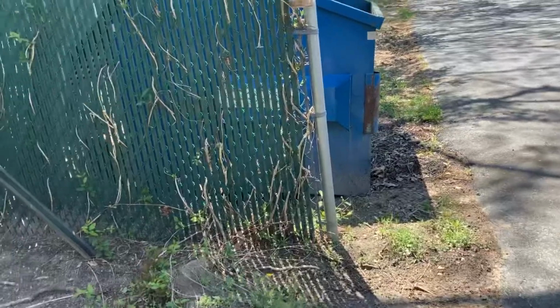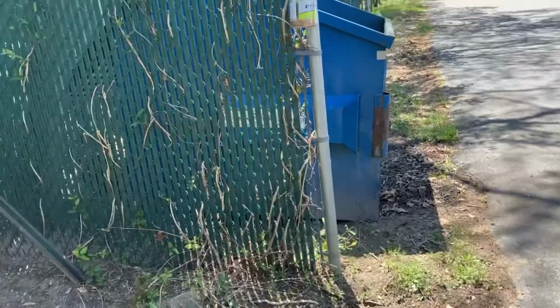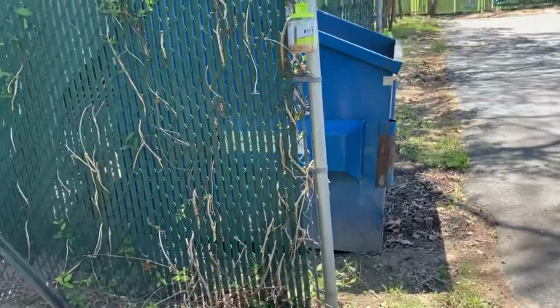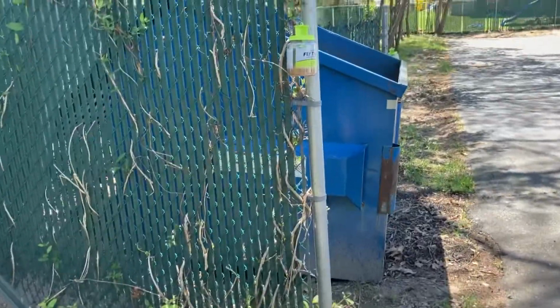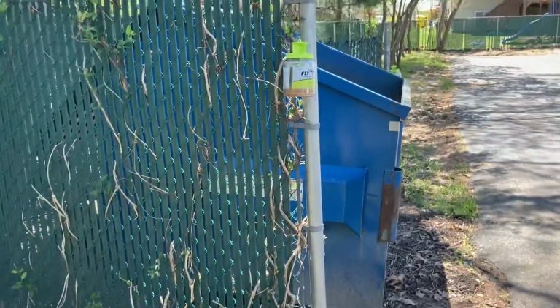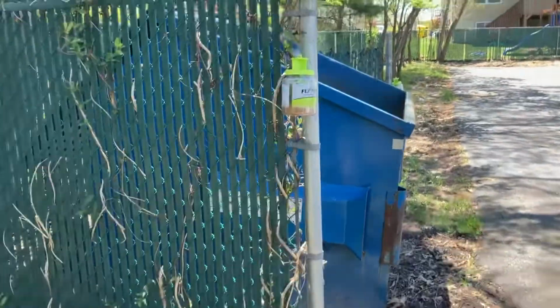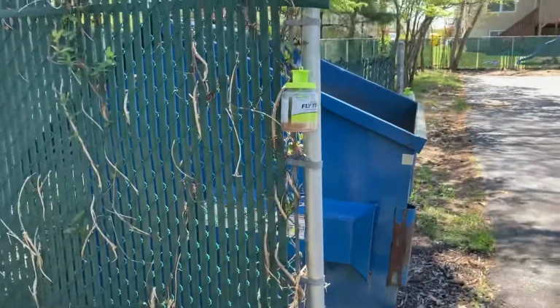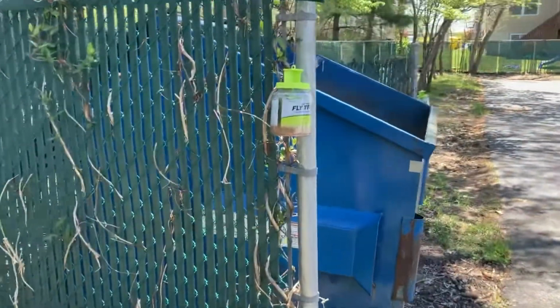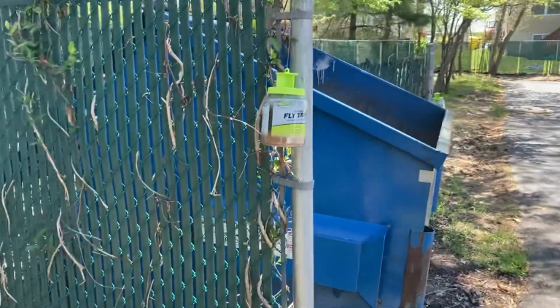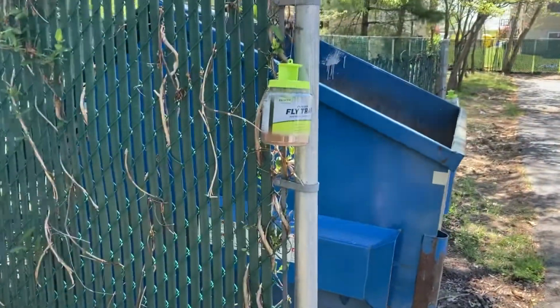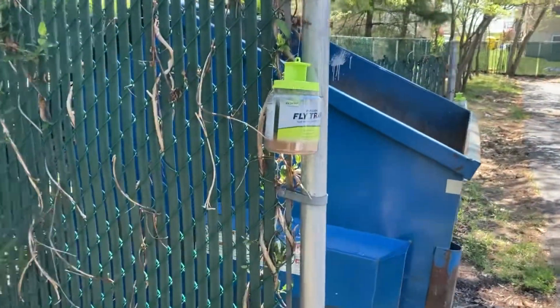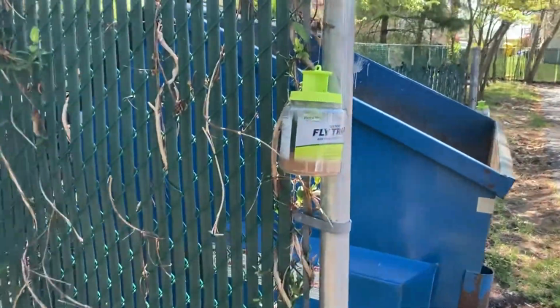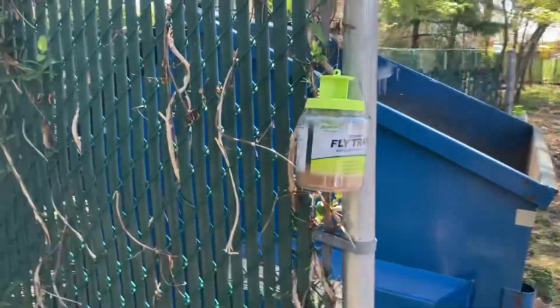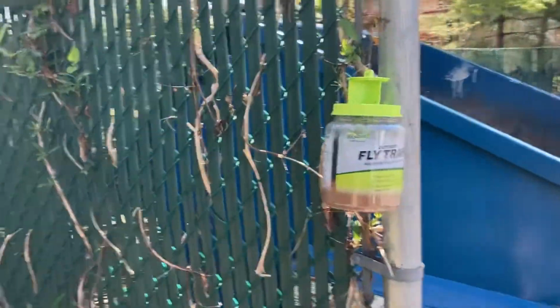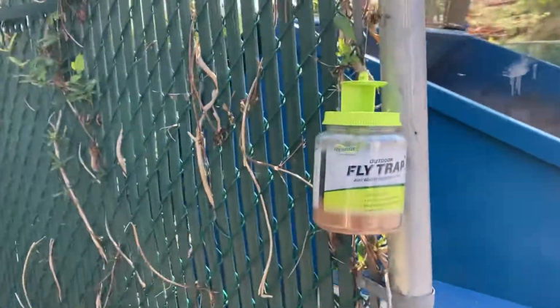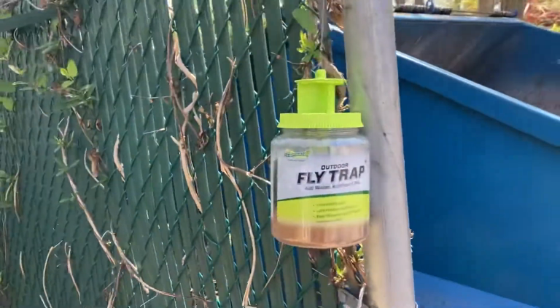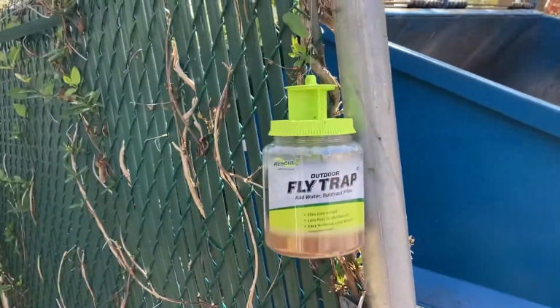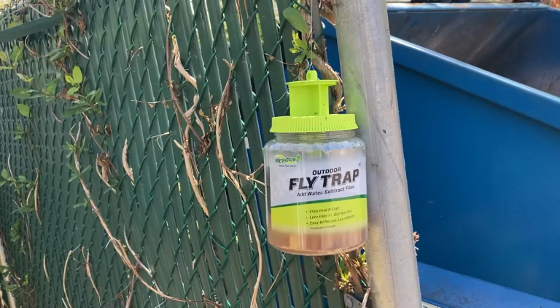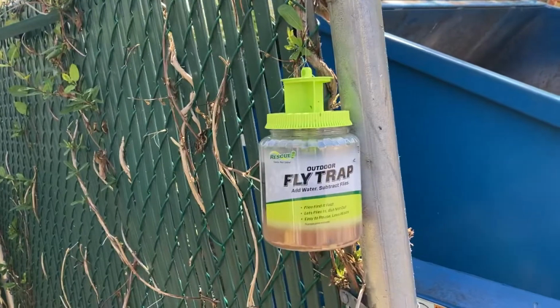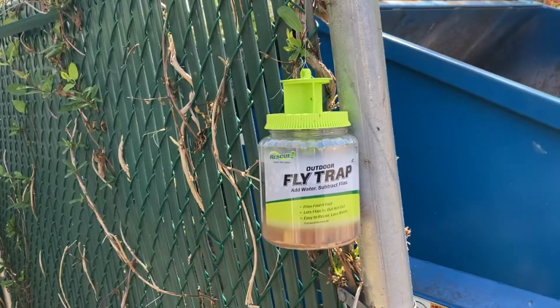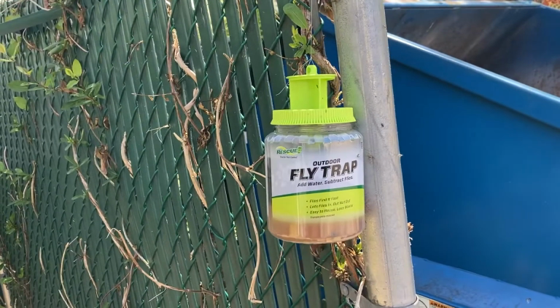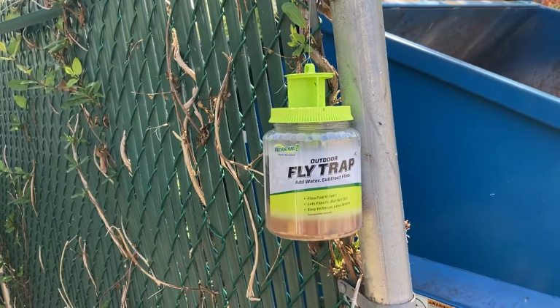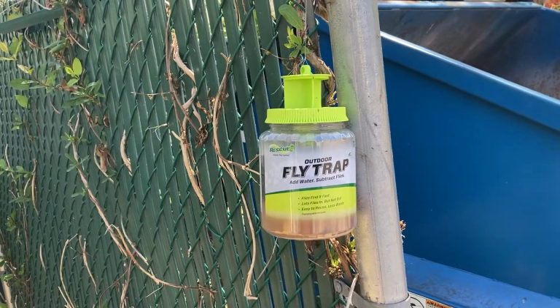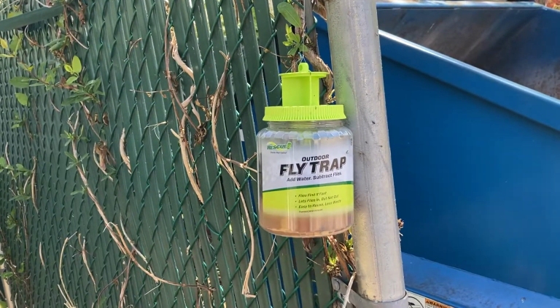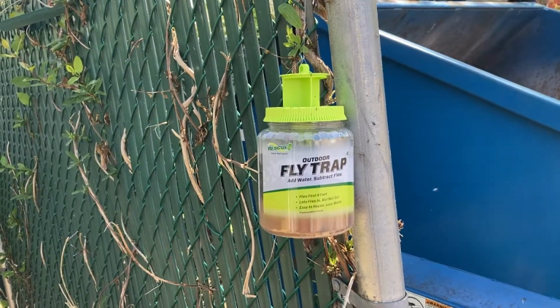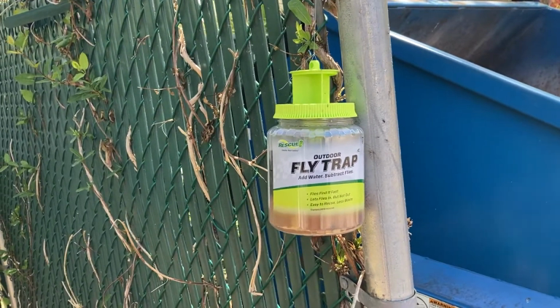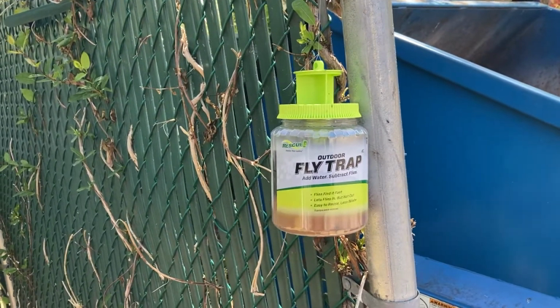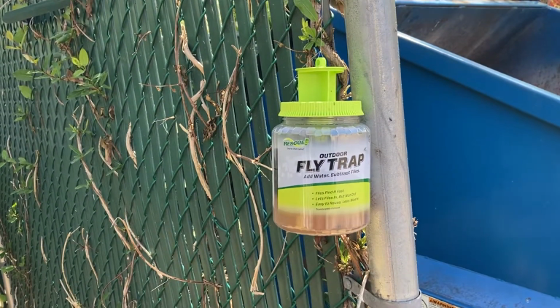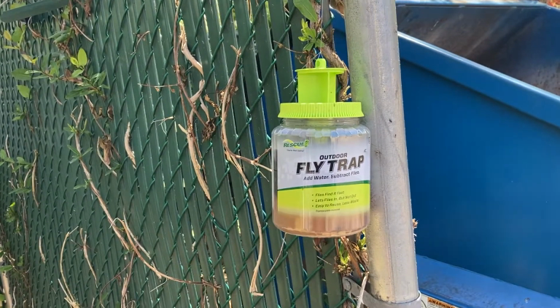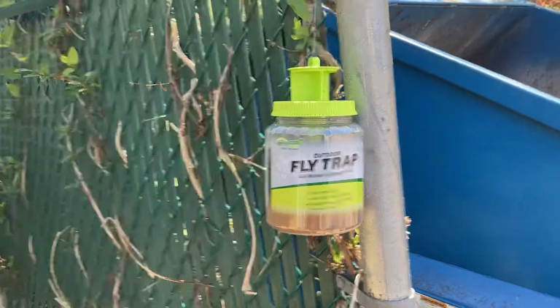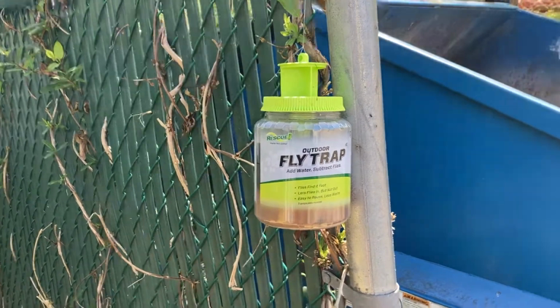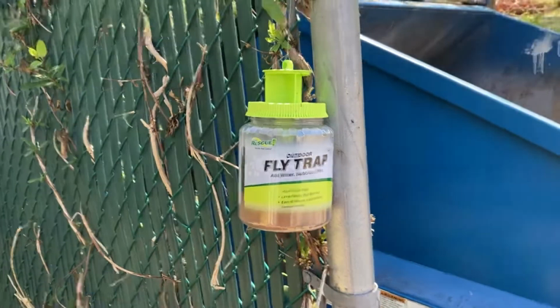This is a follow-up video on the RESCUE fly traps outdoor fly trap. I got these on Amazon; I've also gotten them at Lowe's — sometimes Home Depot has them.